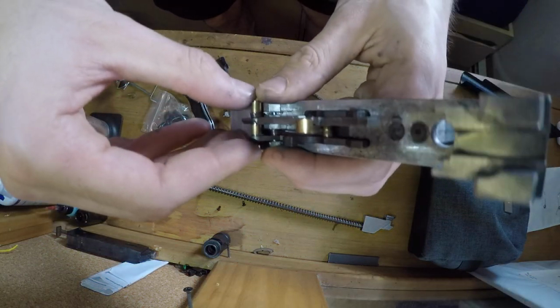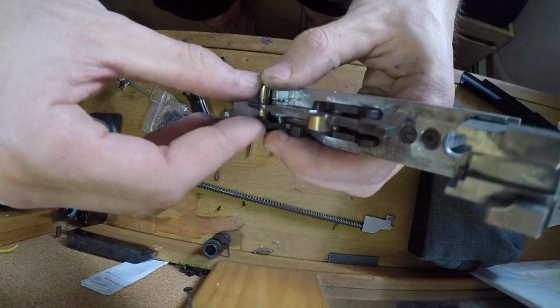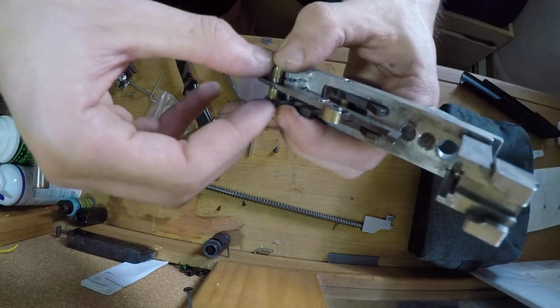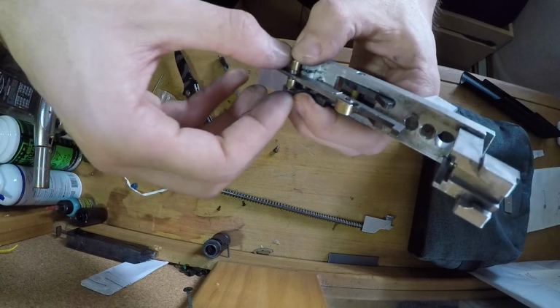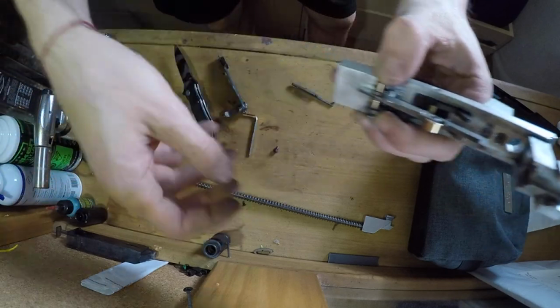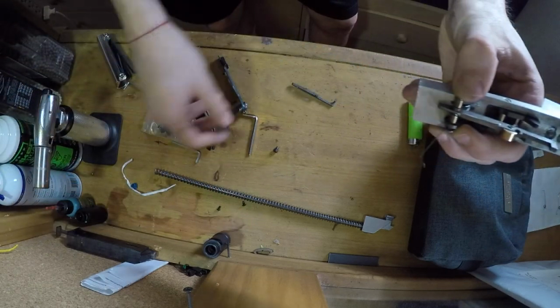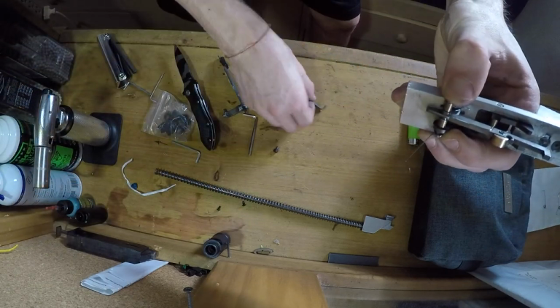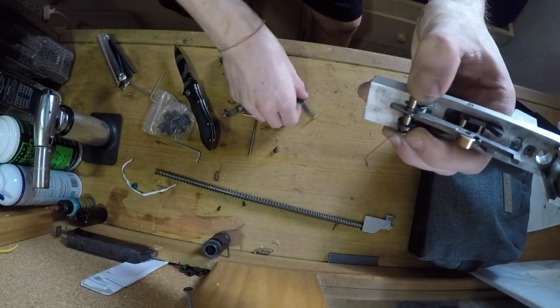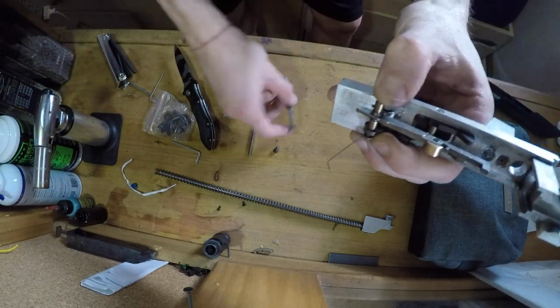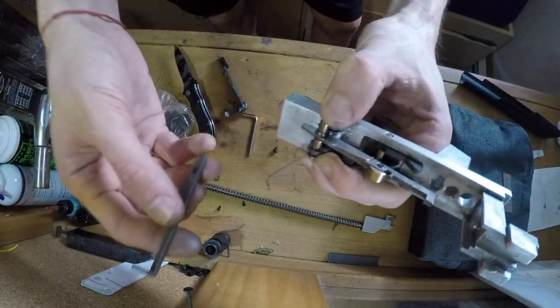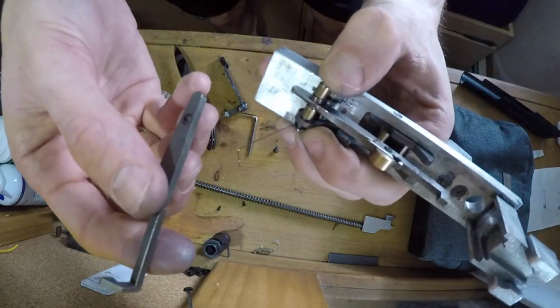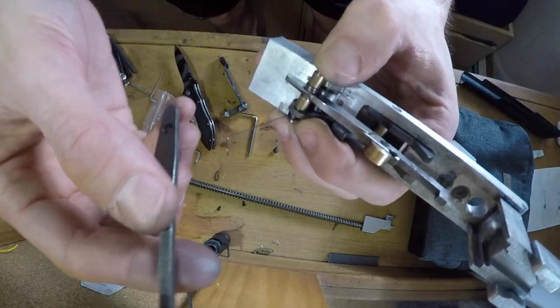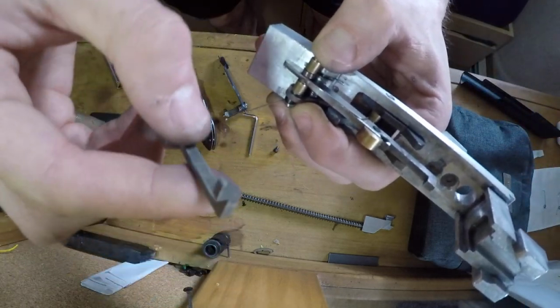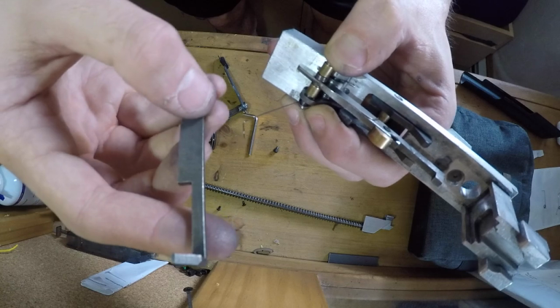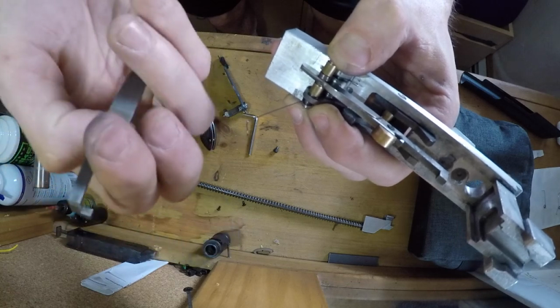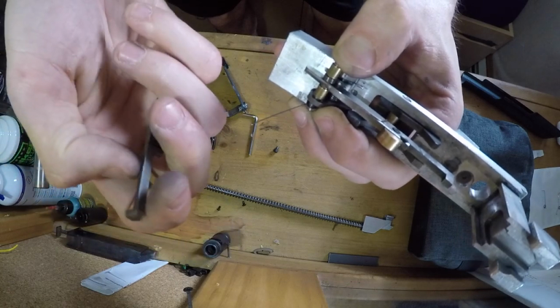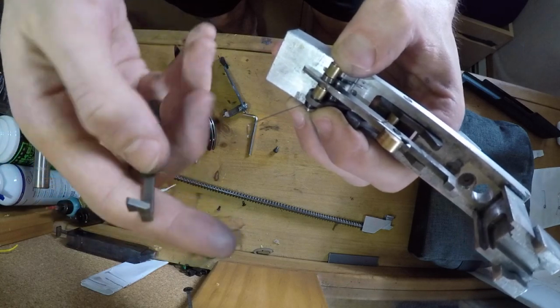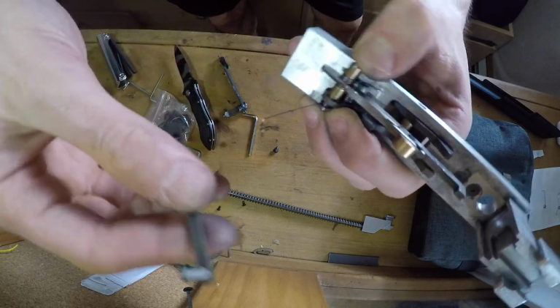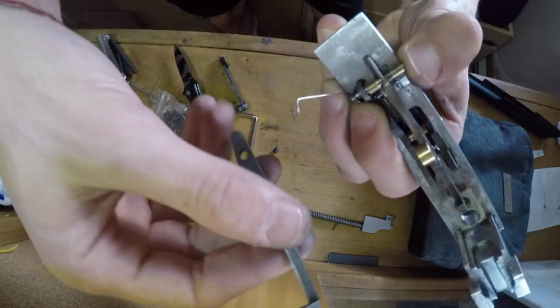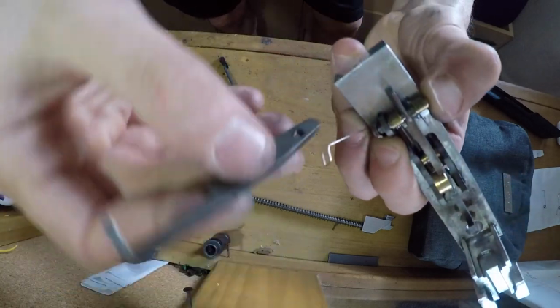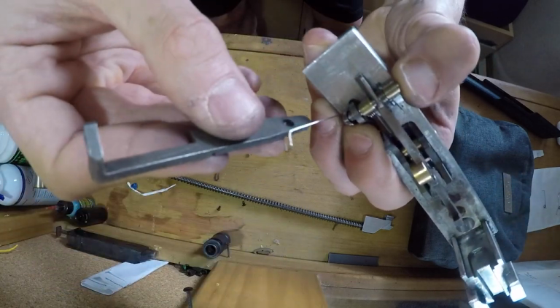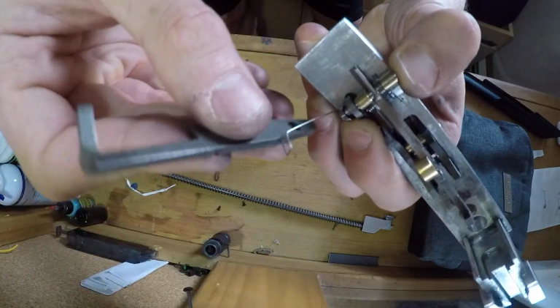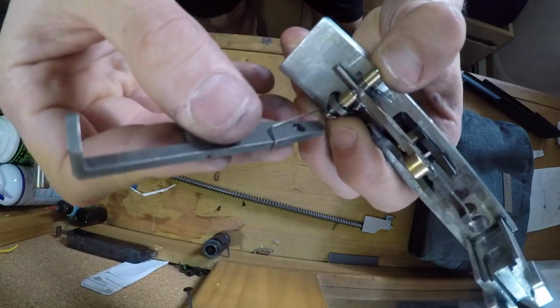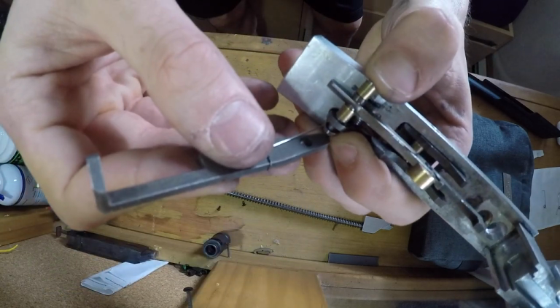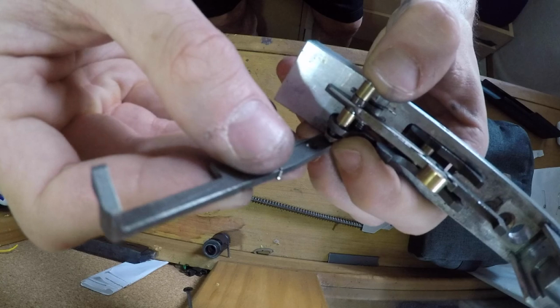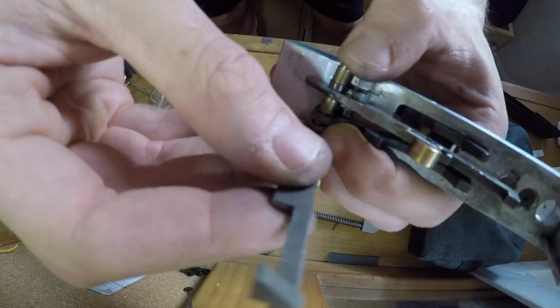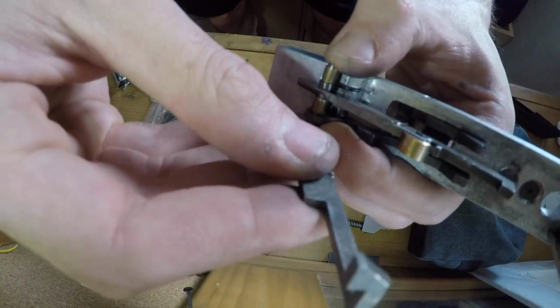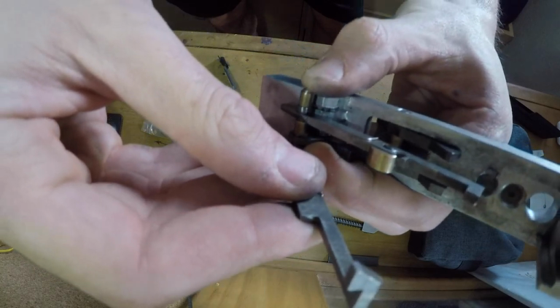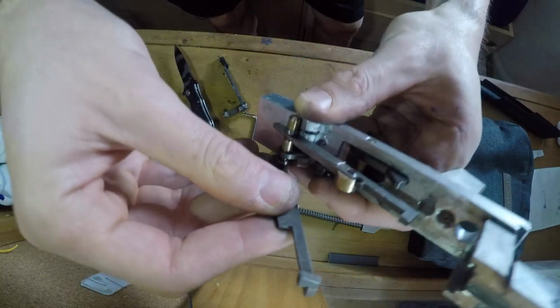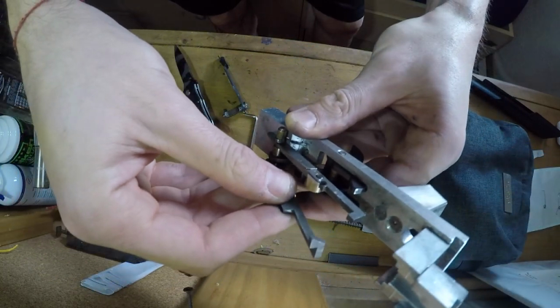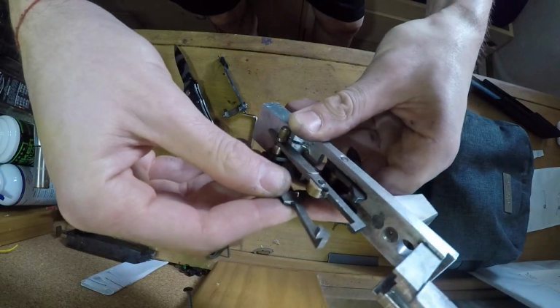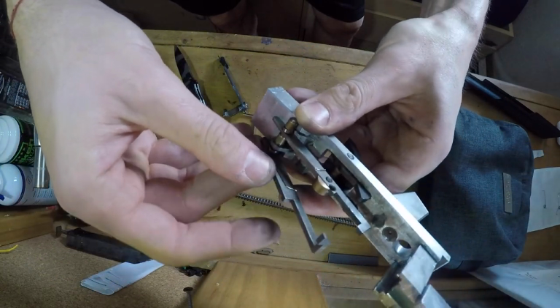And now I'm just reinstalling the sear. For you guys, you would slide the little hook on the spring into the cutout on the sear. For me it might not line up because it's the wrong spring, but it's going to work just as fine.